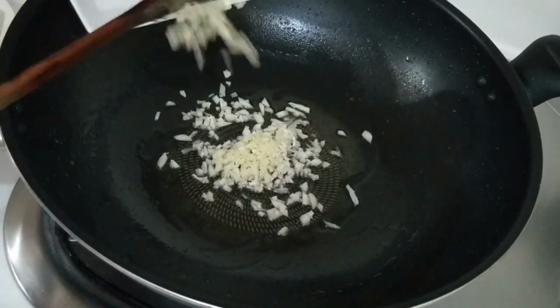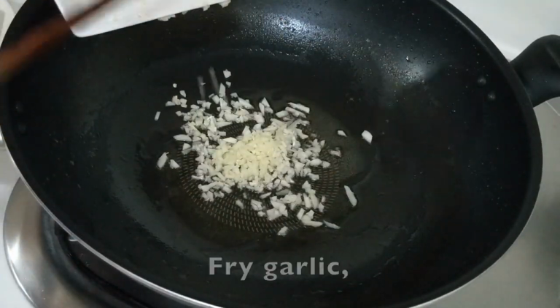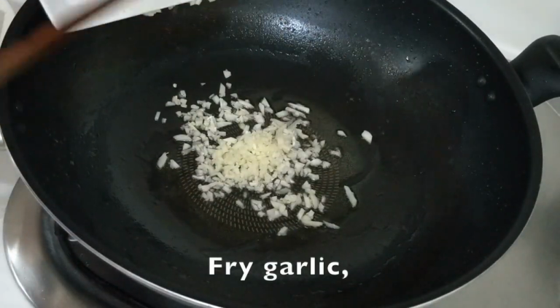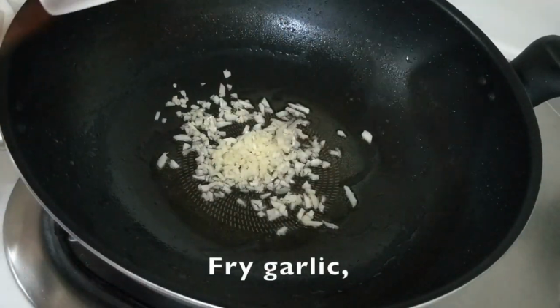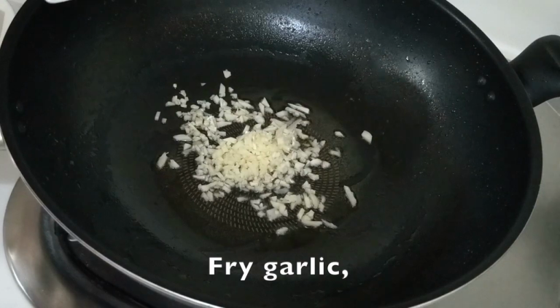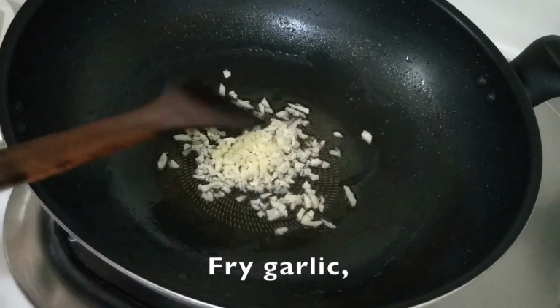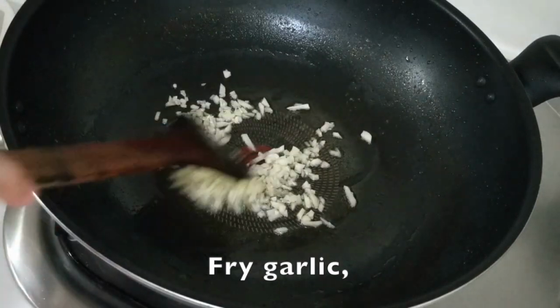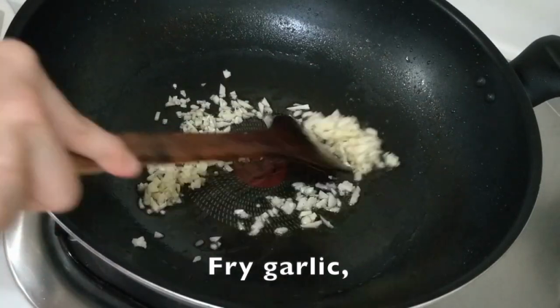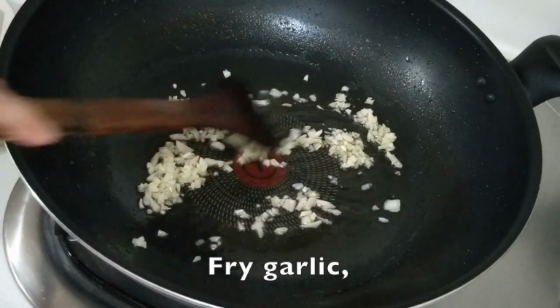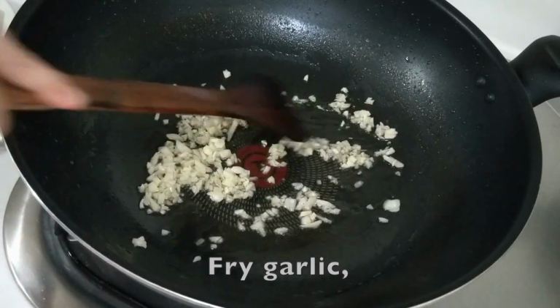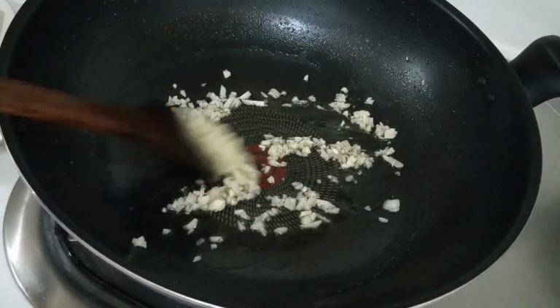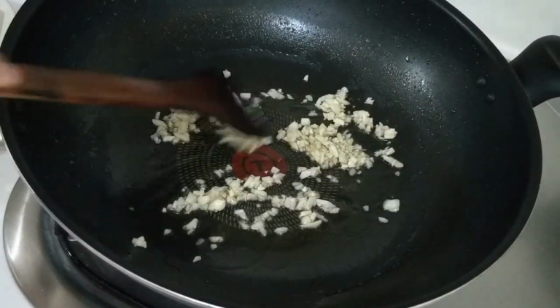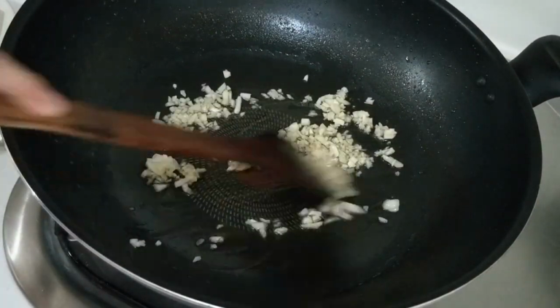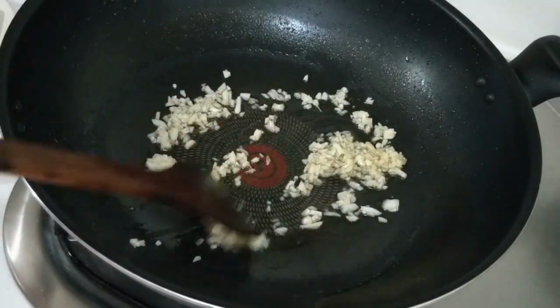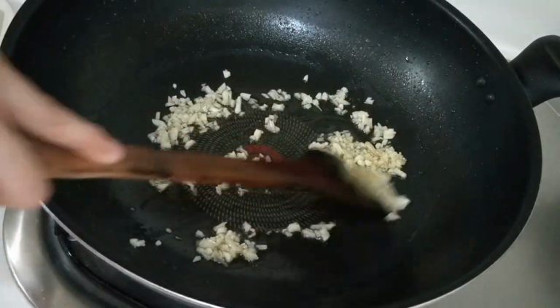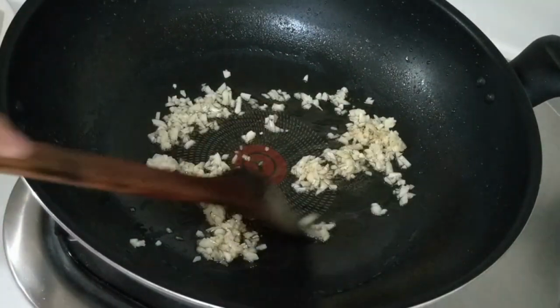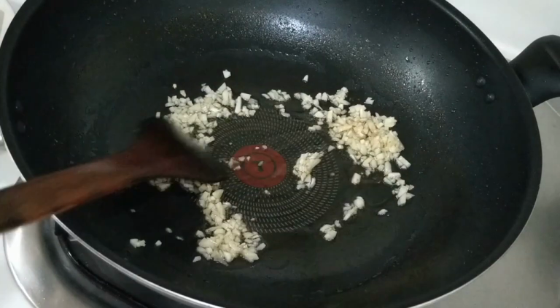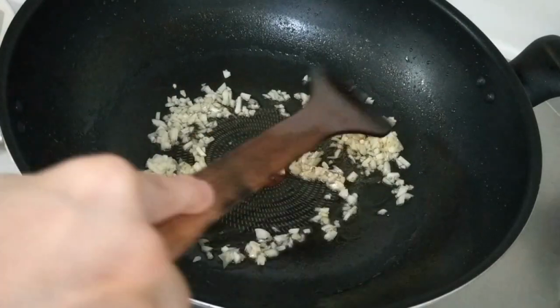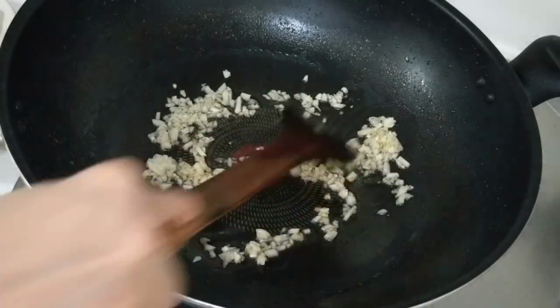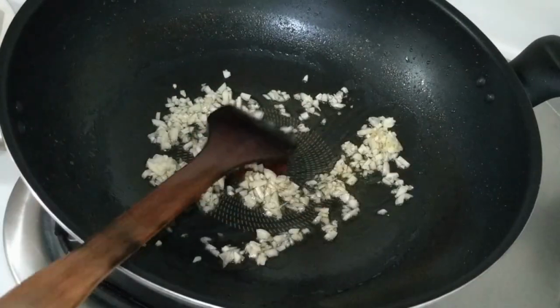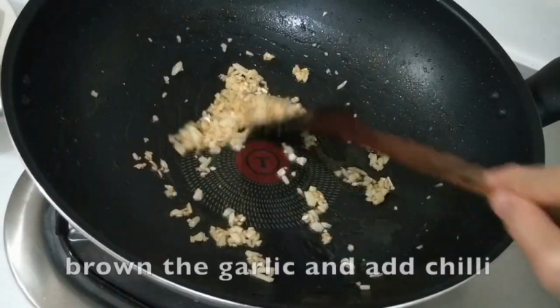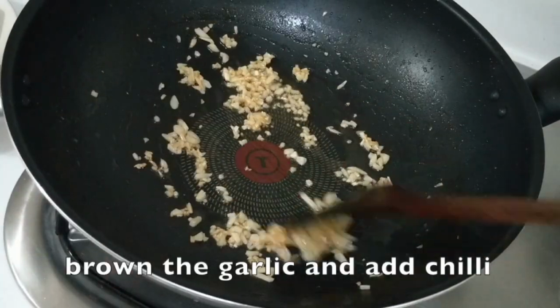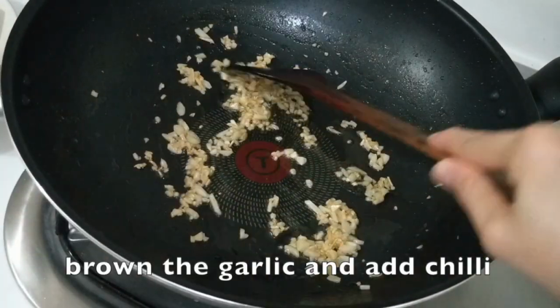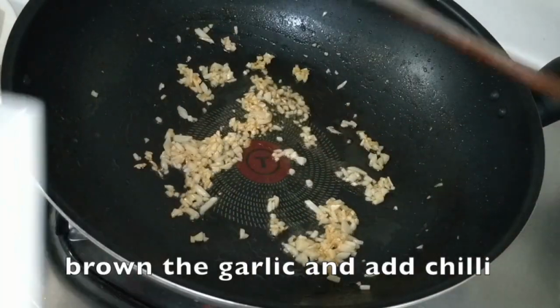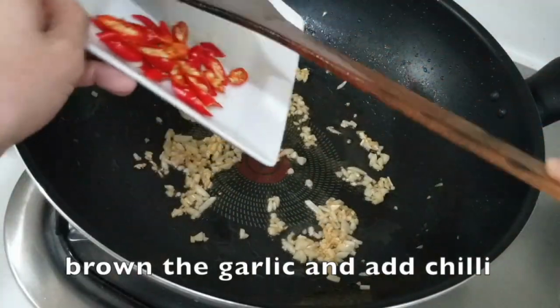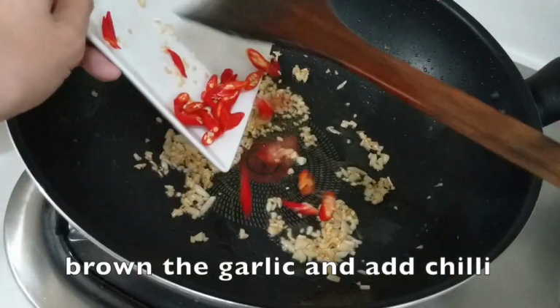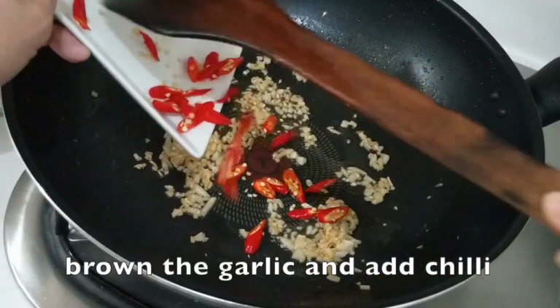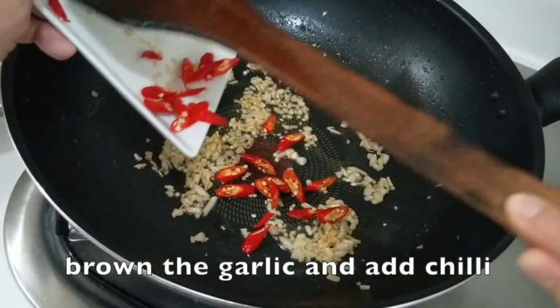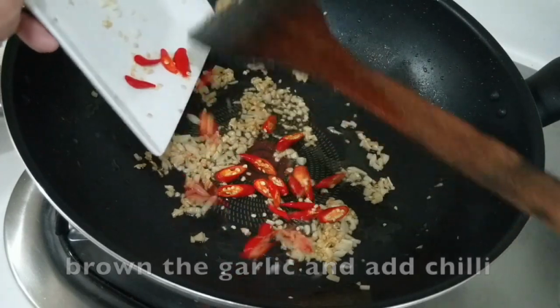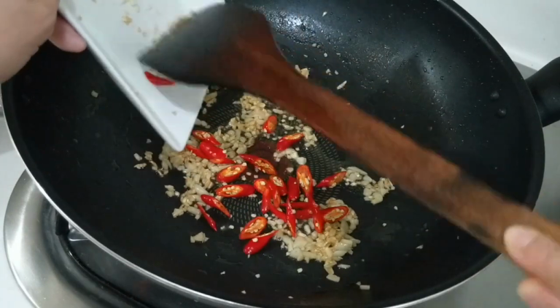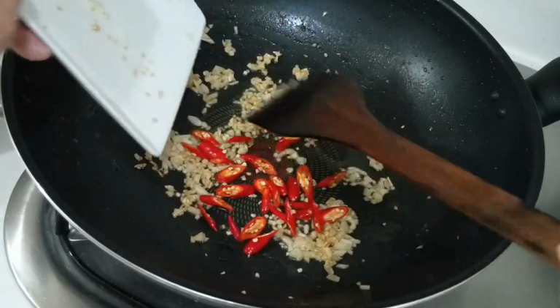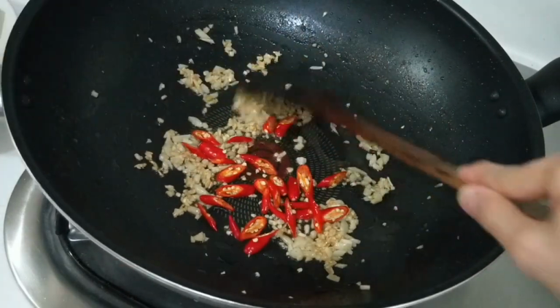Now let's fry some garlic. When the garlic turns brown, add in some chopped chili.